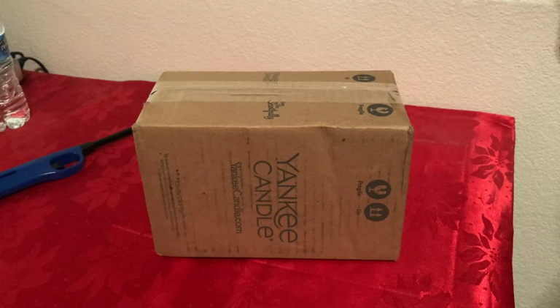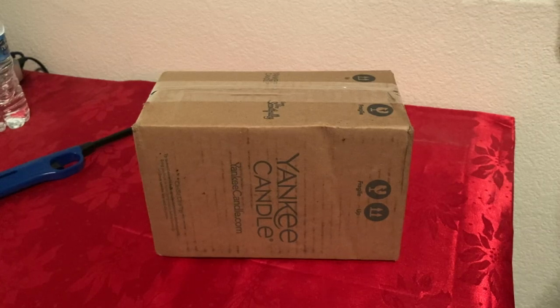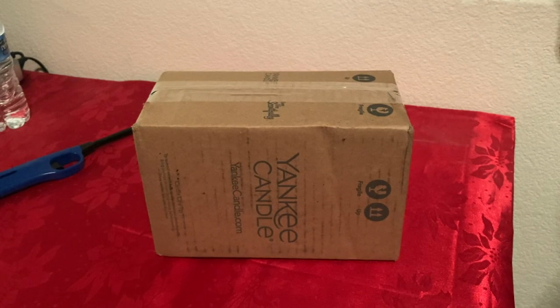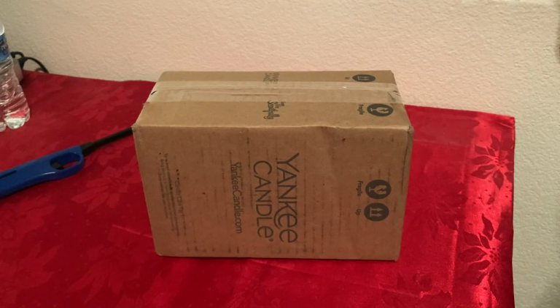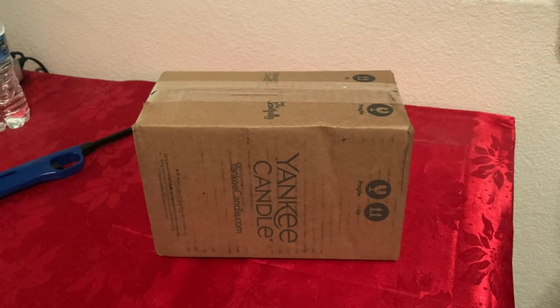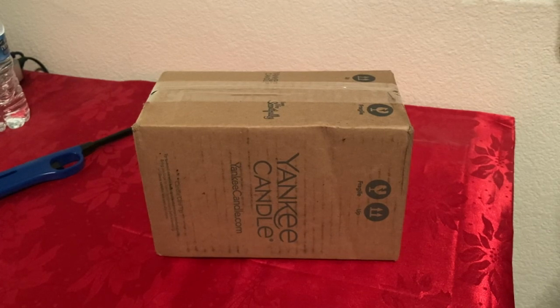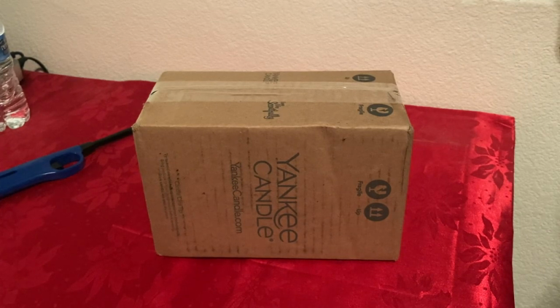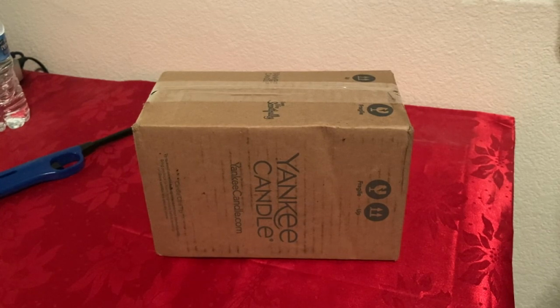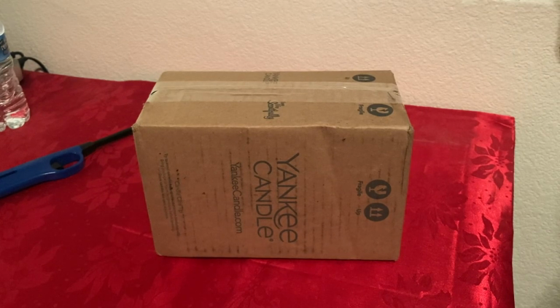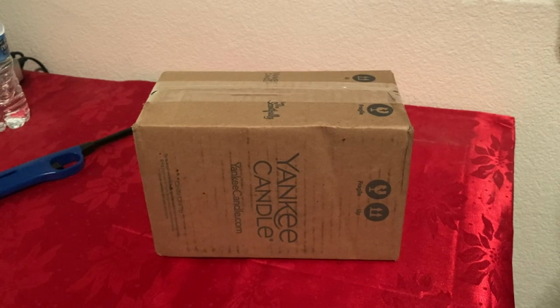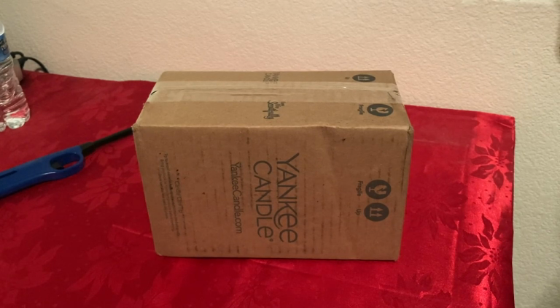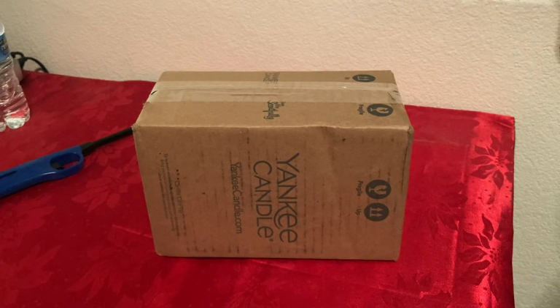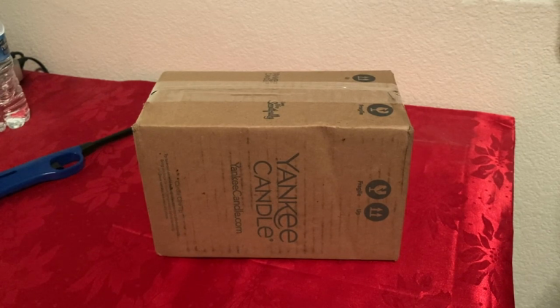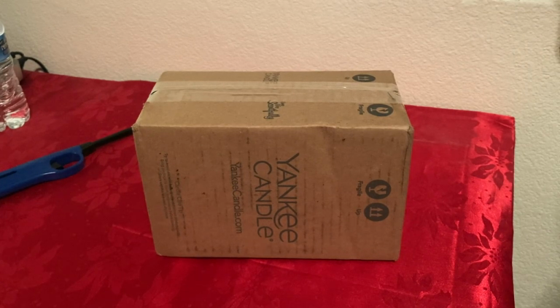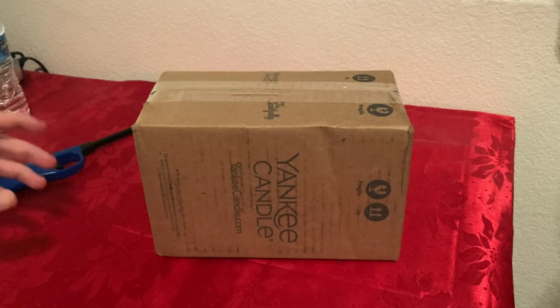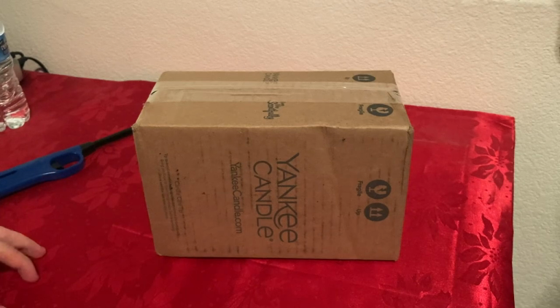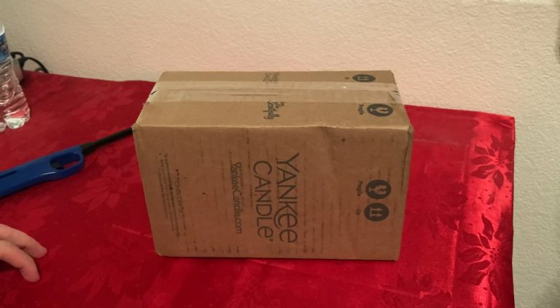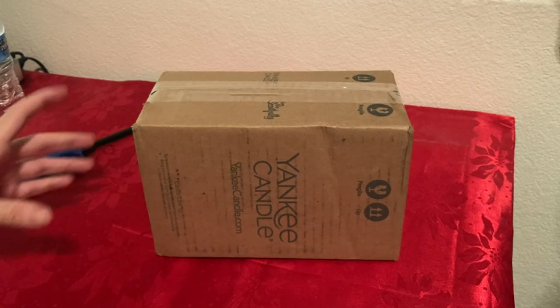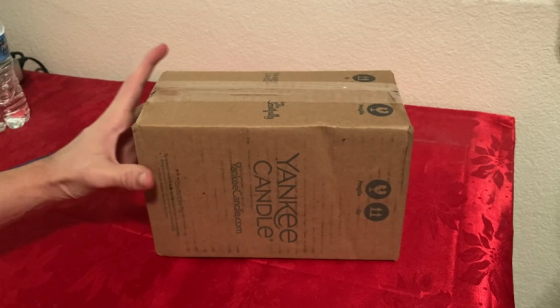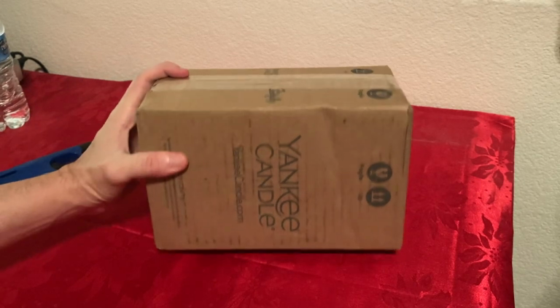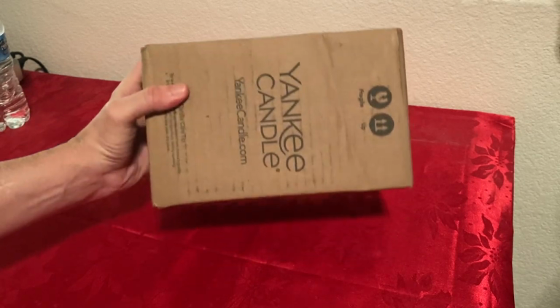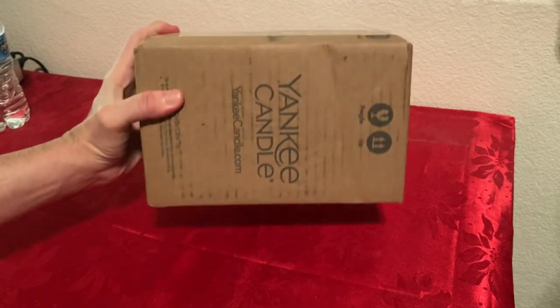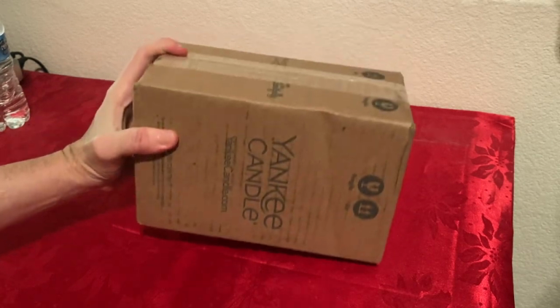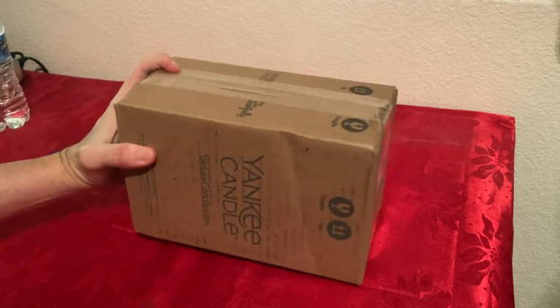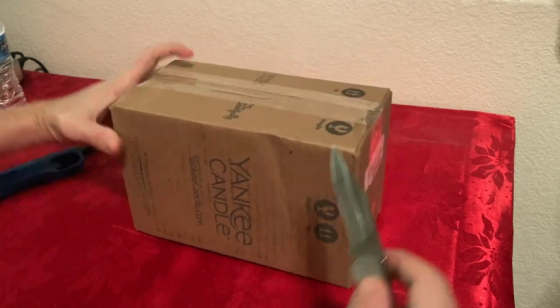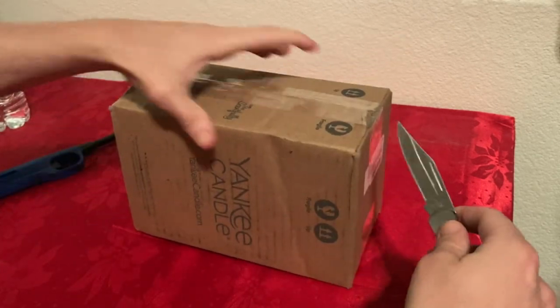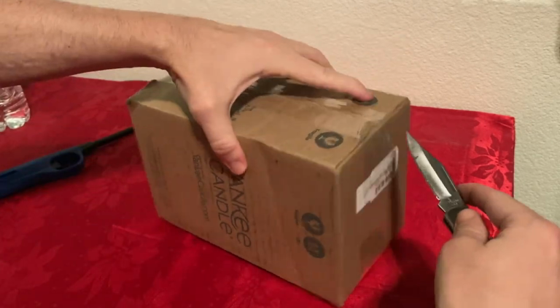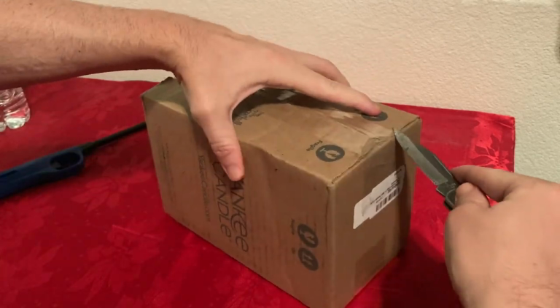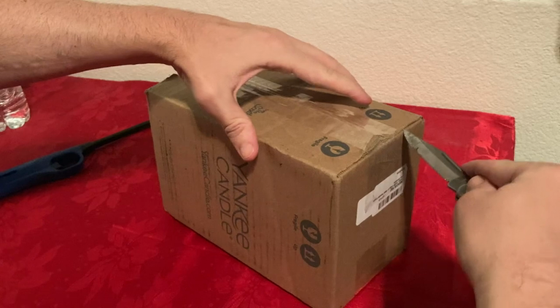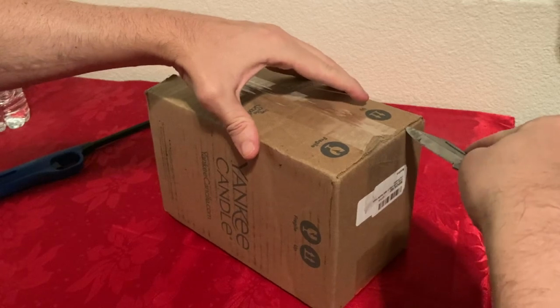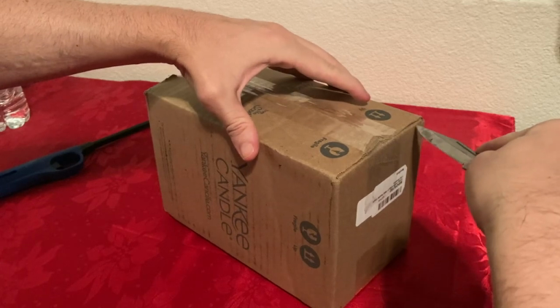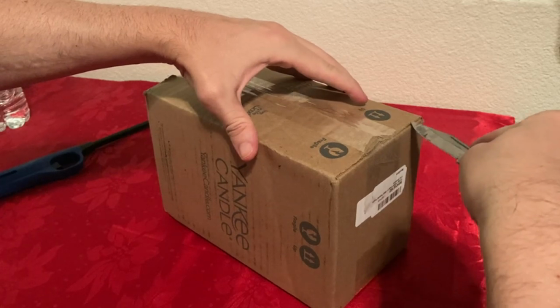Hello everyone. Today I want to do an unboxing and review of the Yankee Candle. I purchased it on Amazon, so it comes in its original box. So let's open it, hopefully it's not damaged.